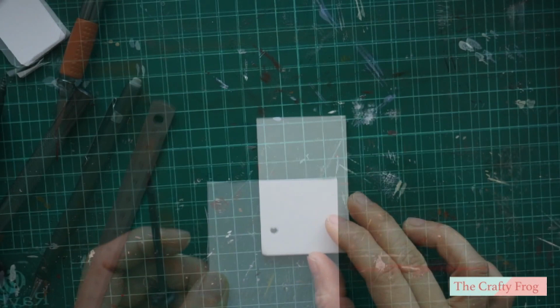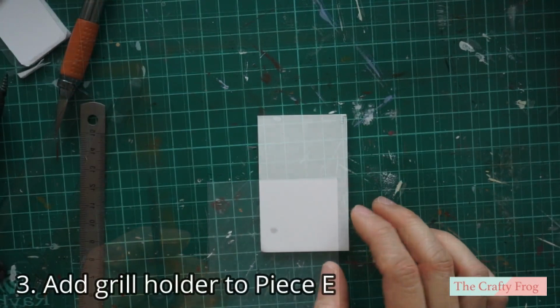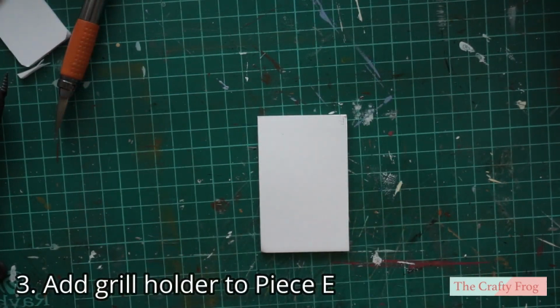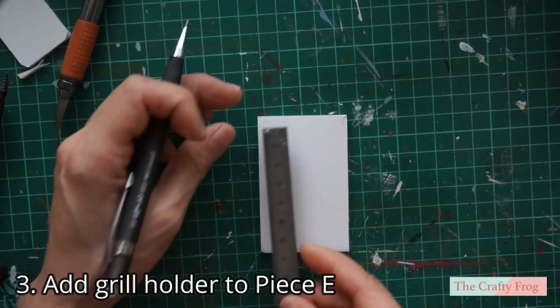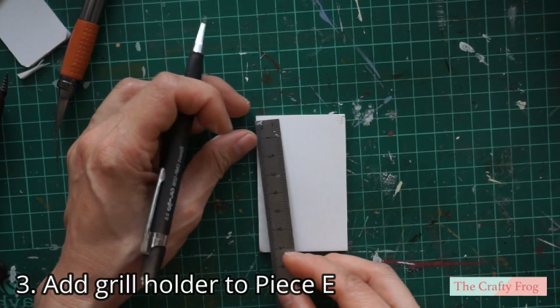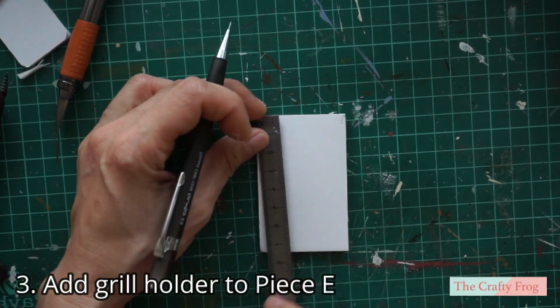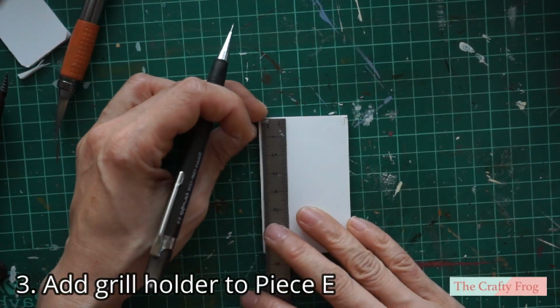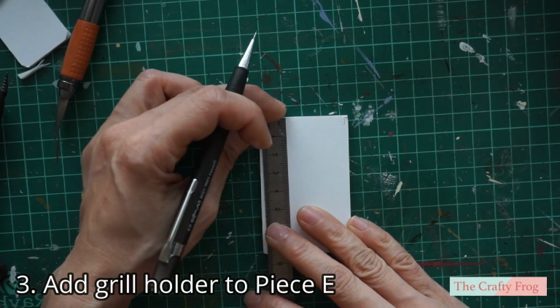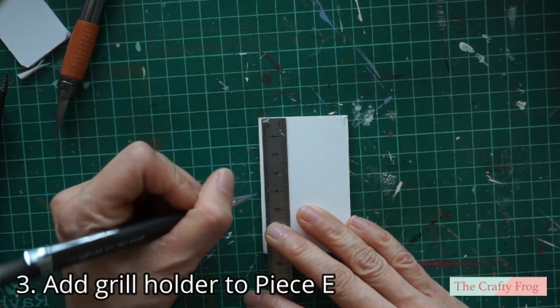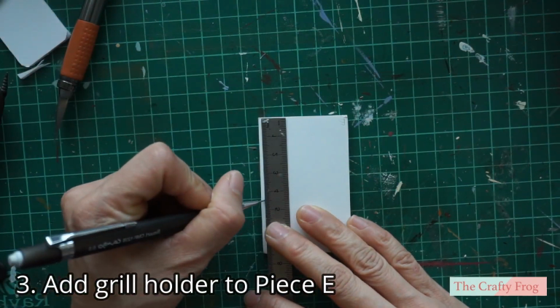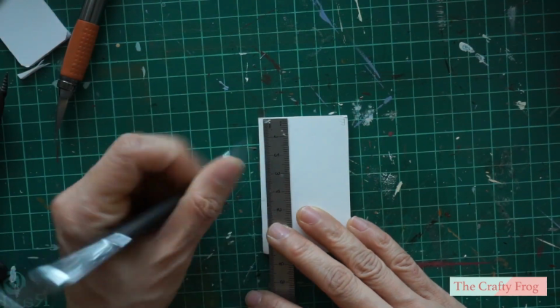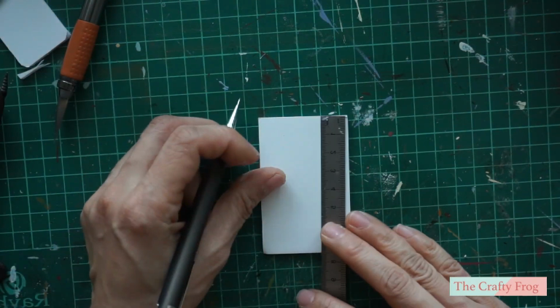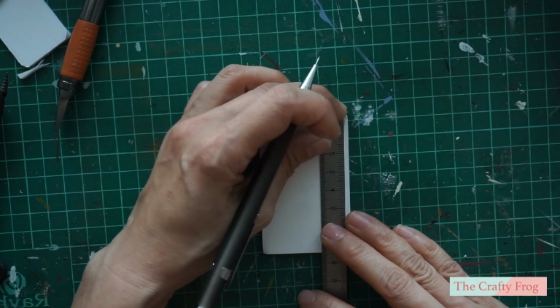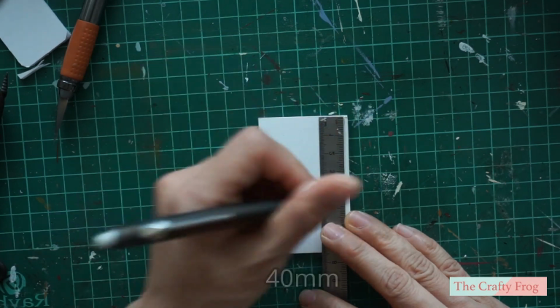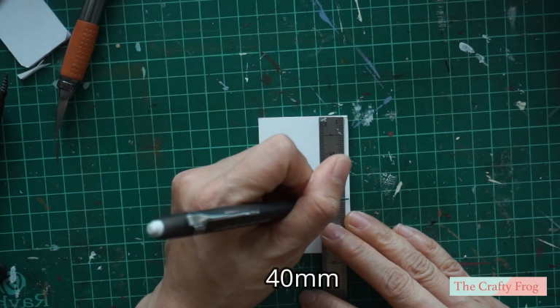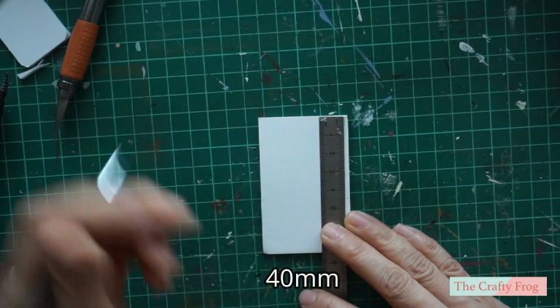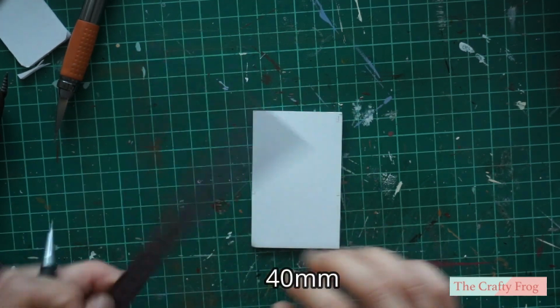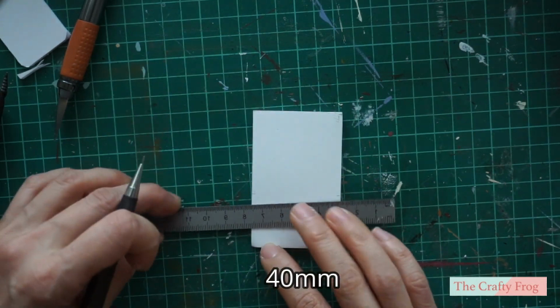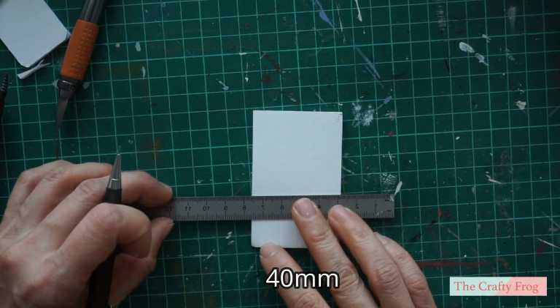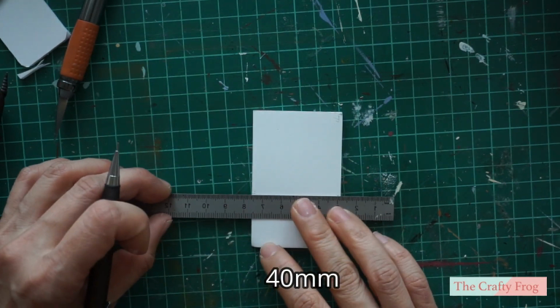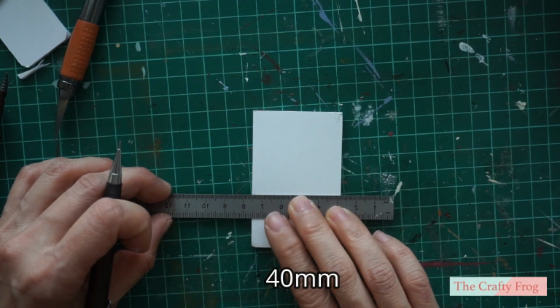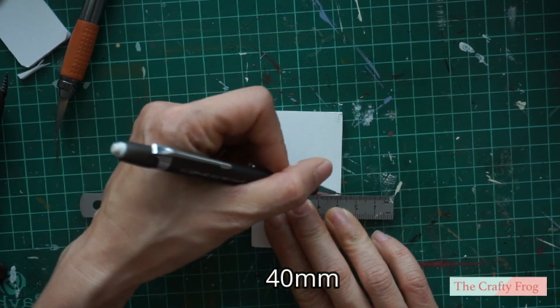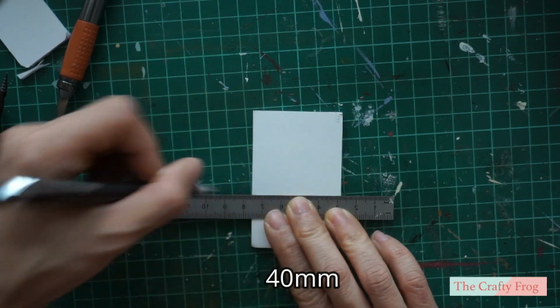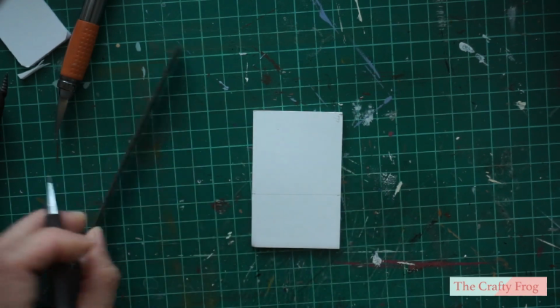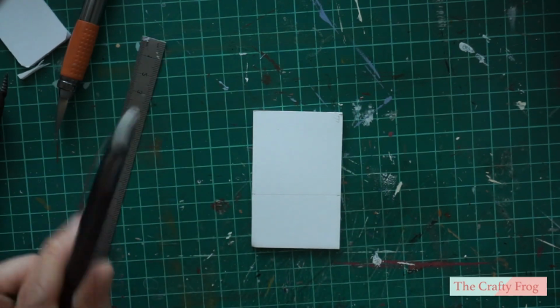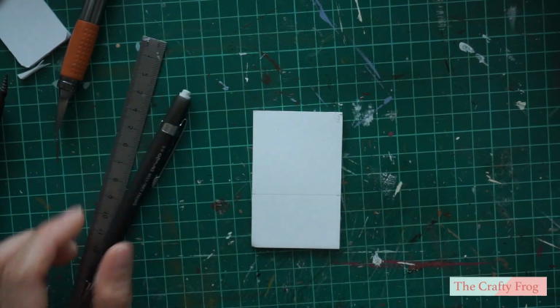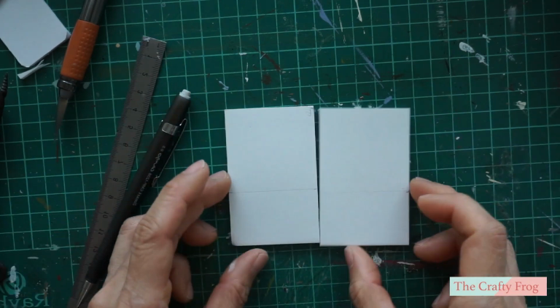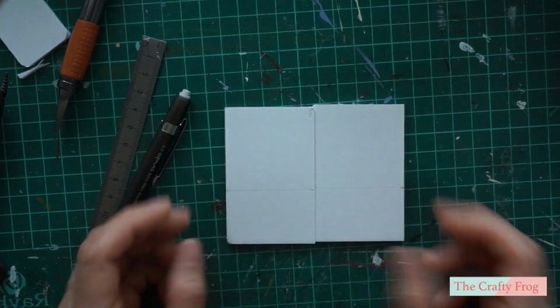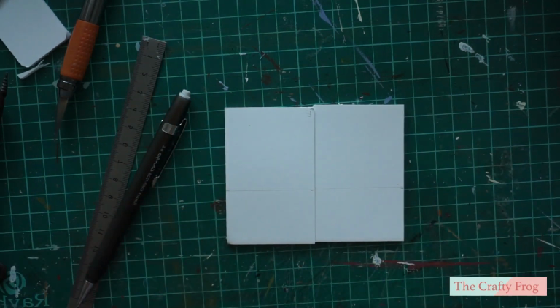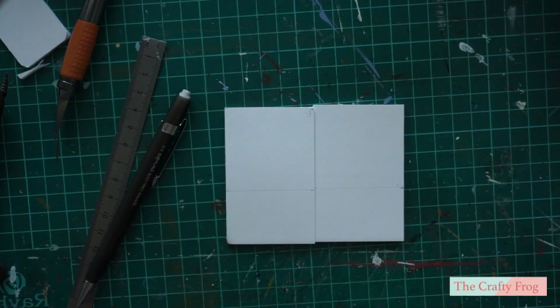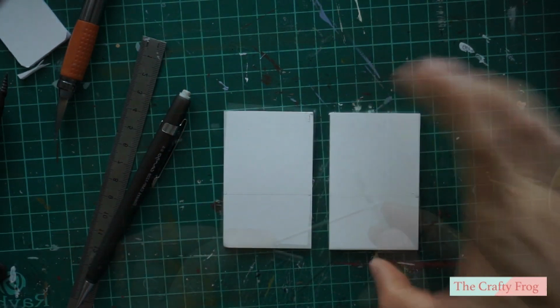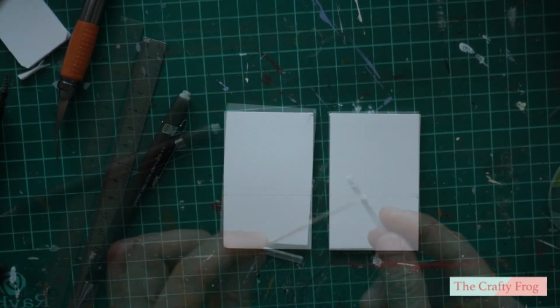Next, take the two pieces E and the two pieces H, then mark both pieces E 40 millimeters horizontally from the top. Then glue pieces H just above the line.